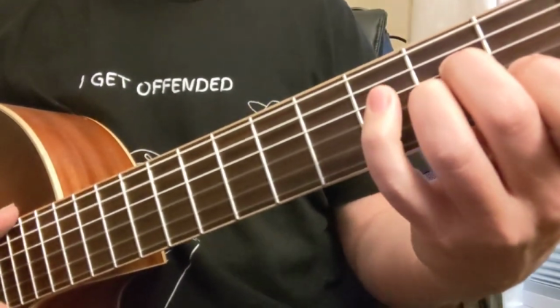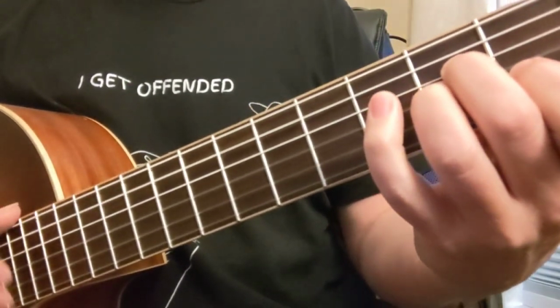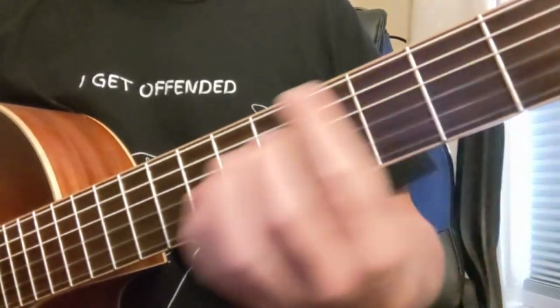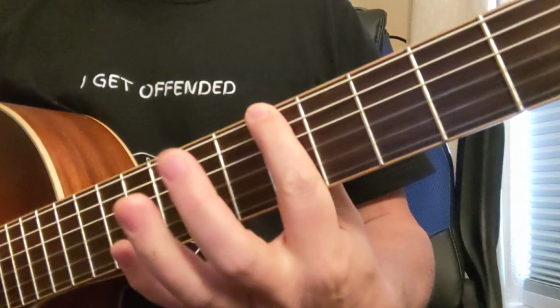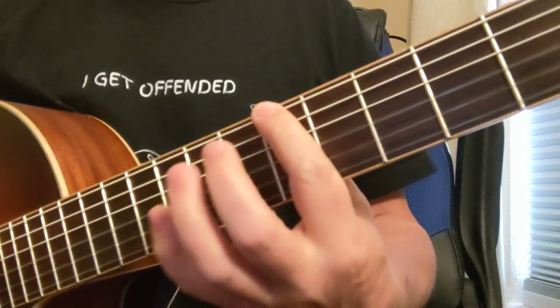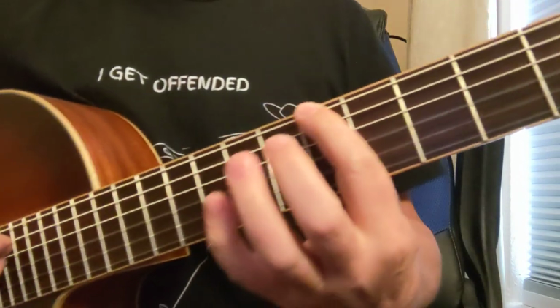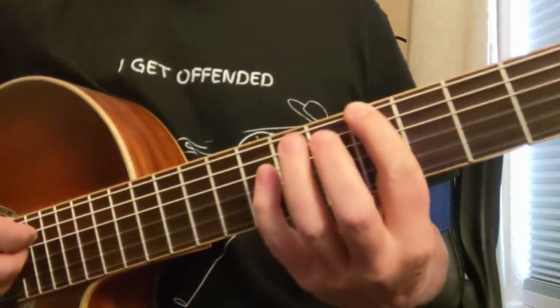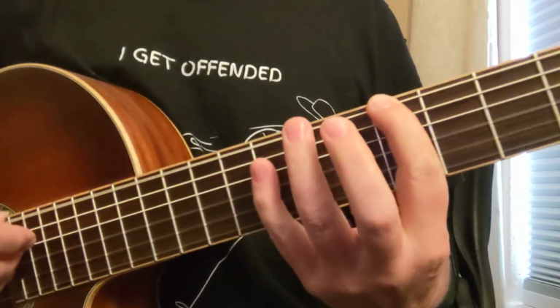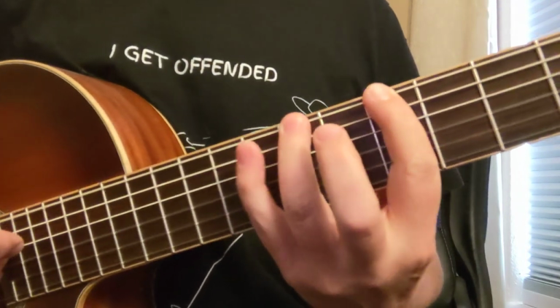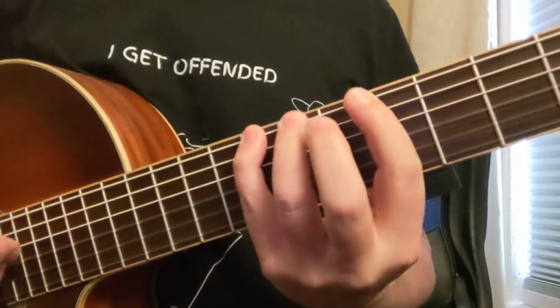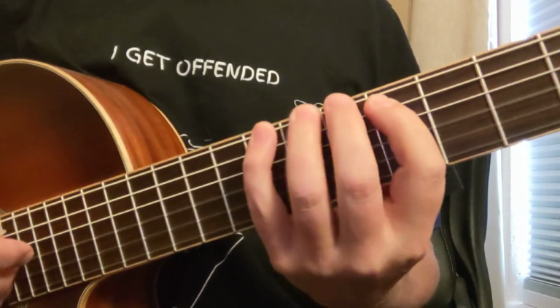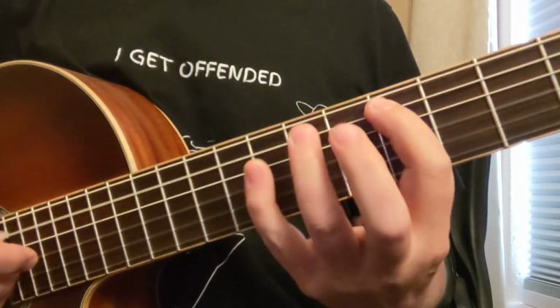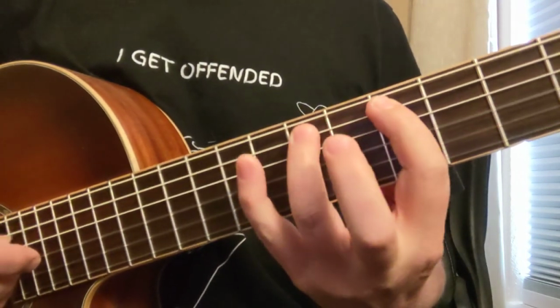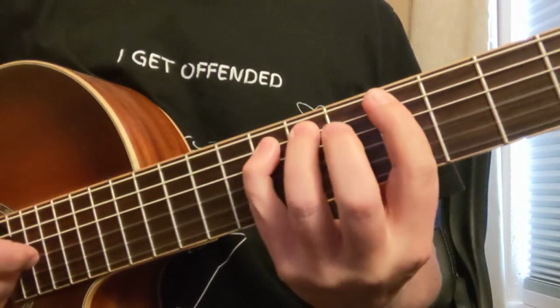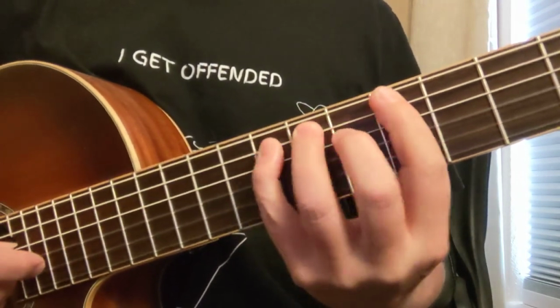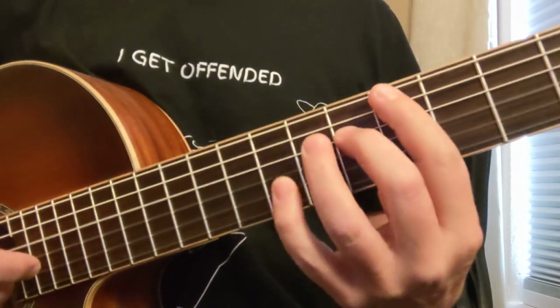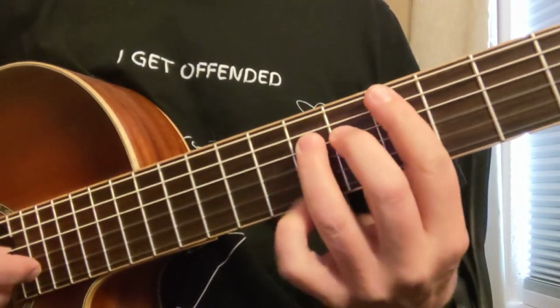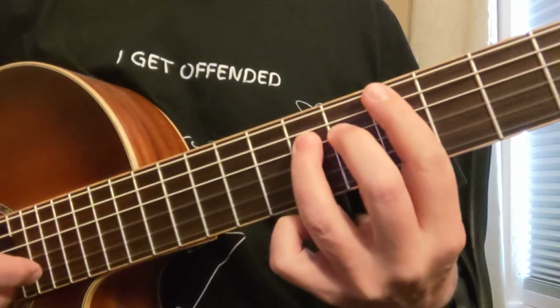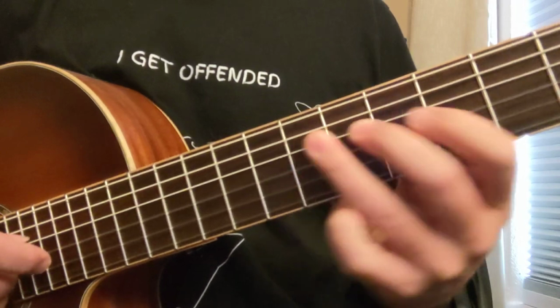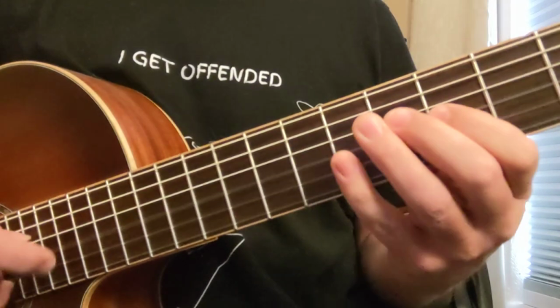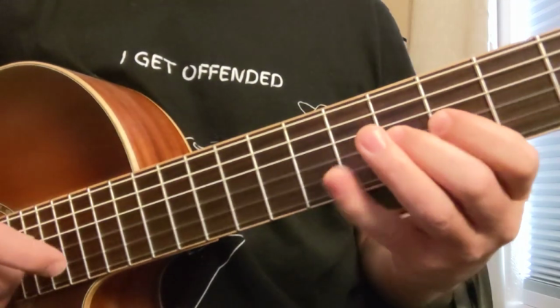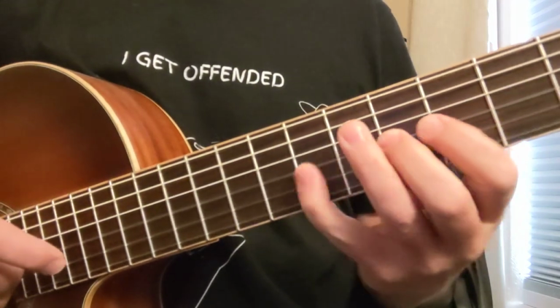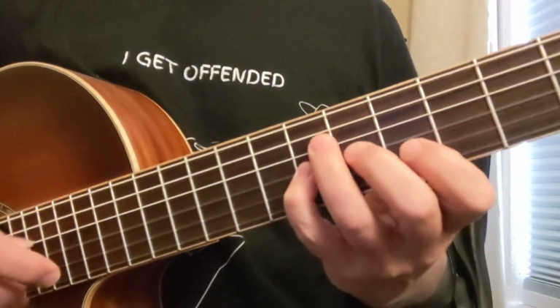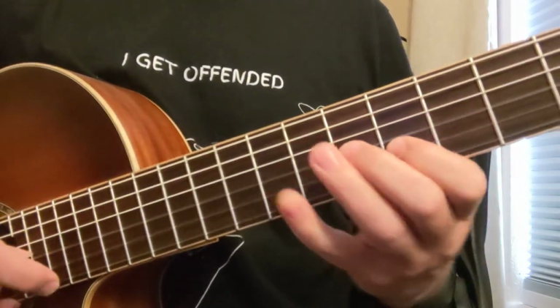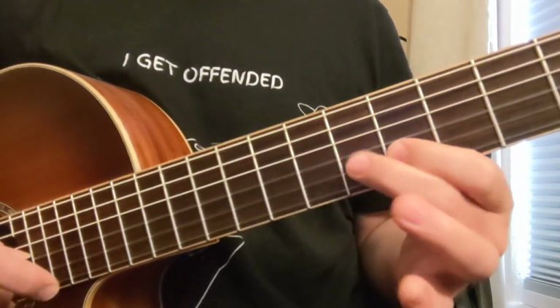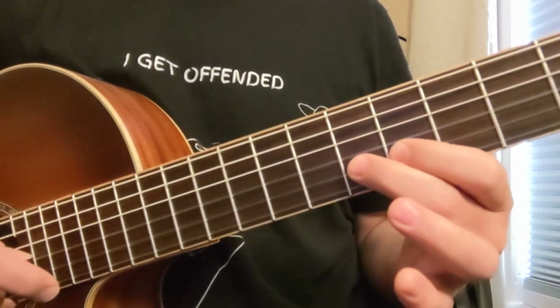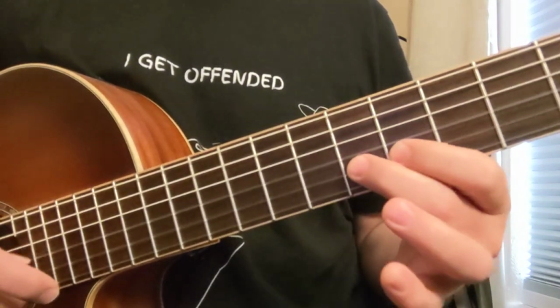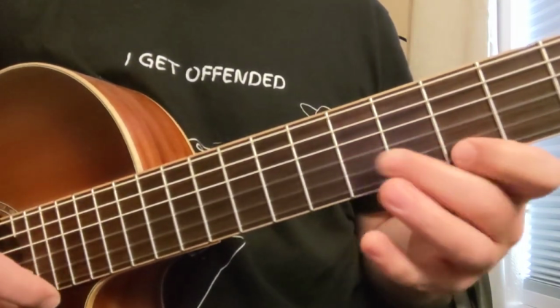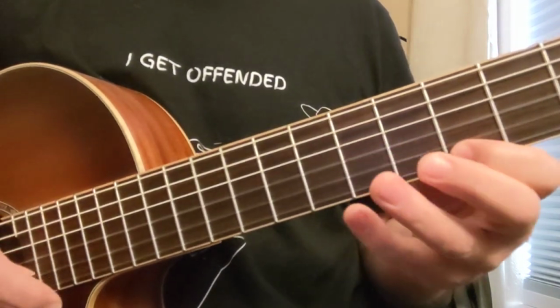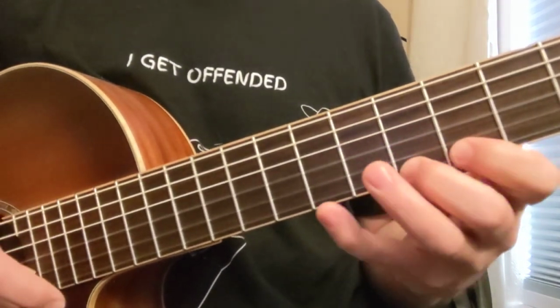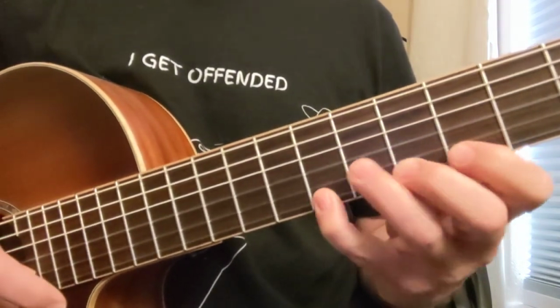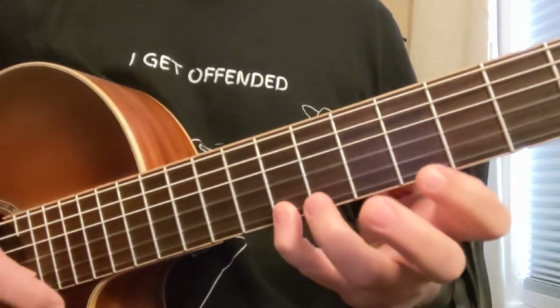Here's another position up here on the 5th fret: 5-7-8, 5-7-8, 6-7, 4-5-7, 5-6, 4-5-7-8.